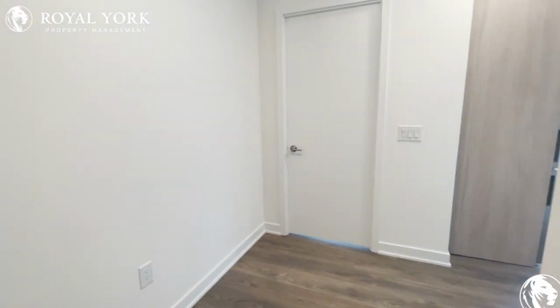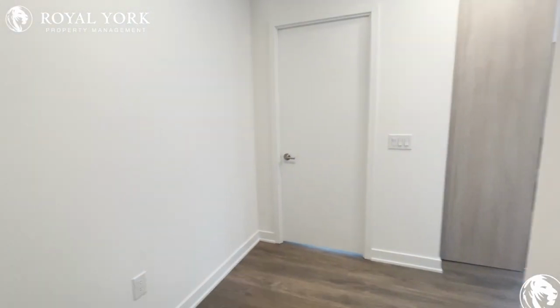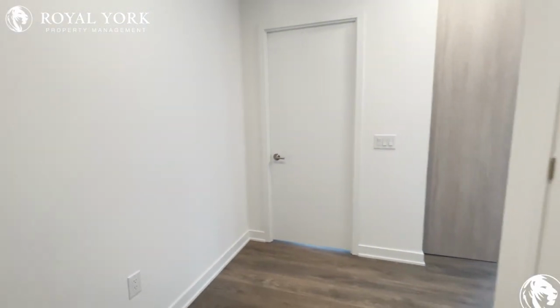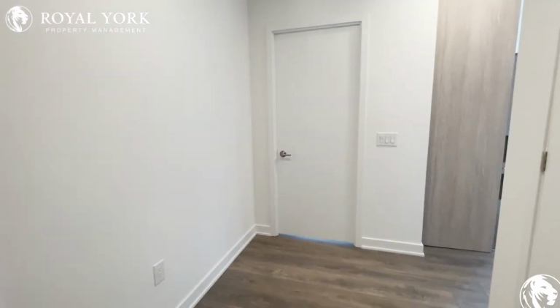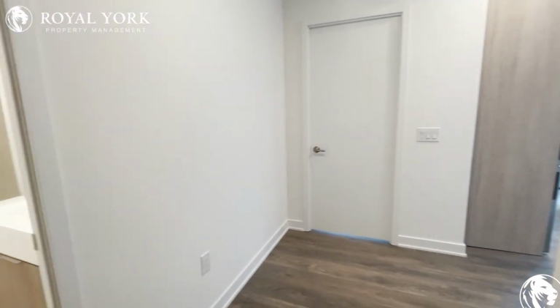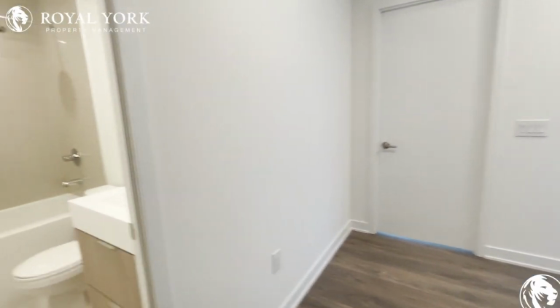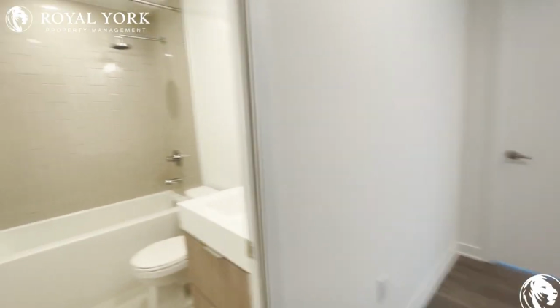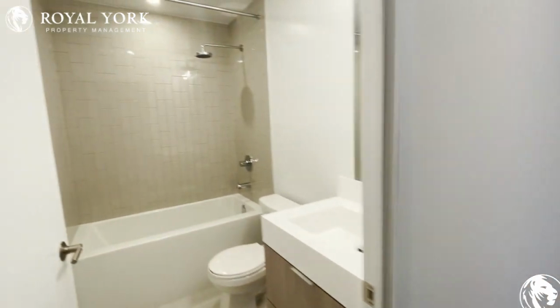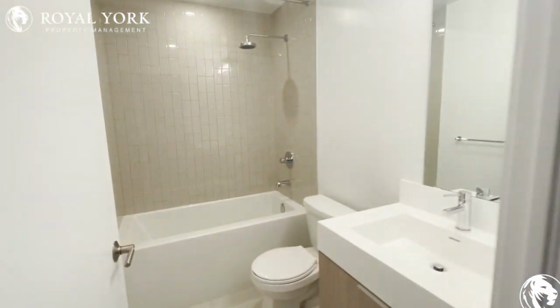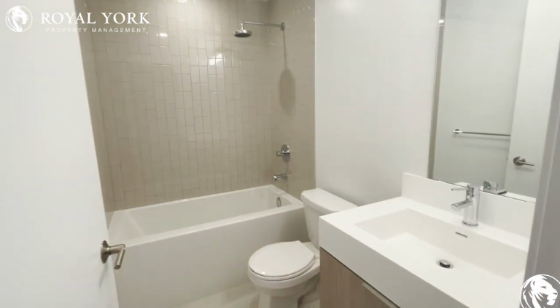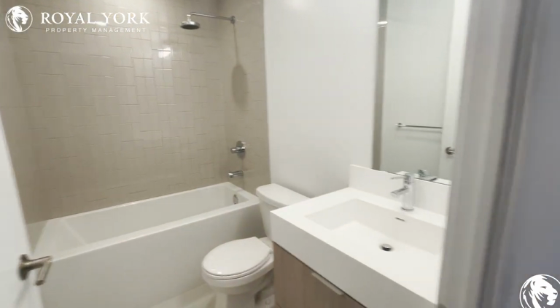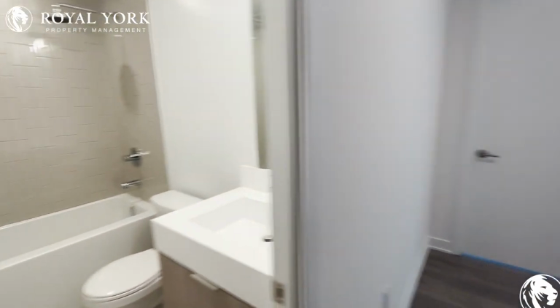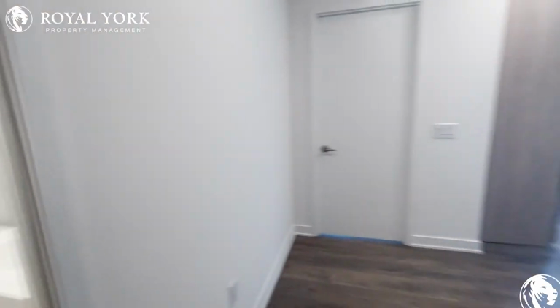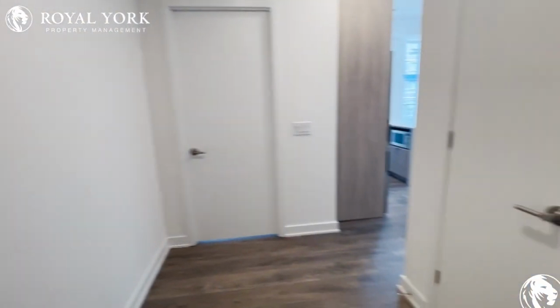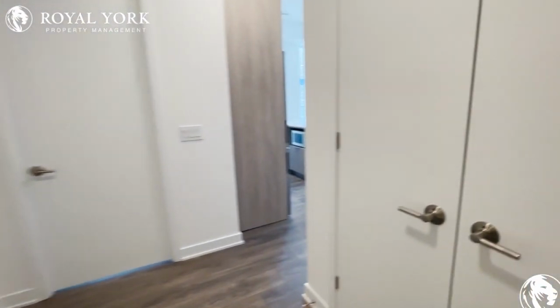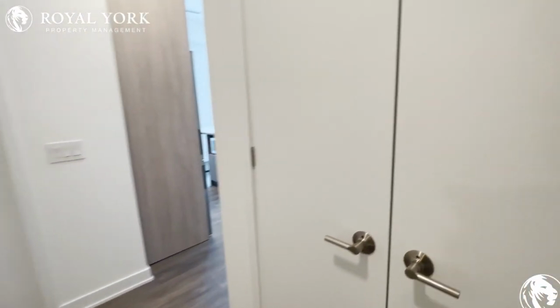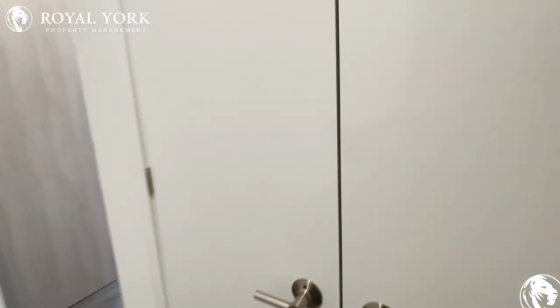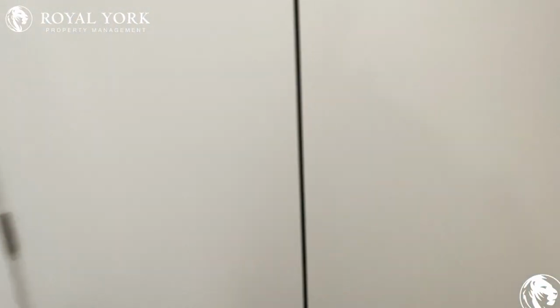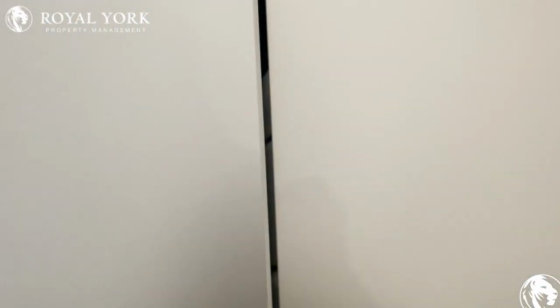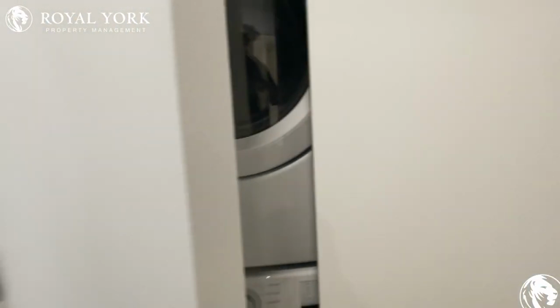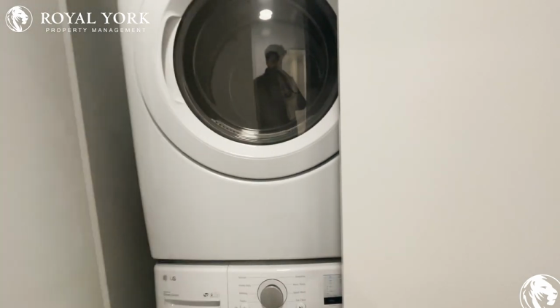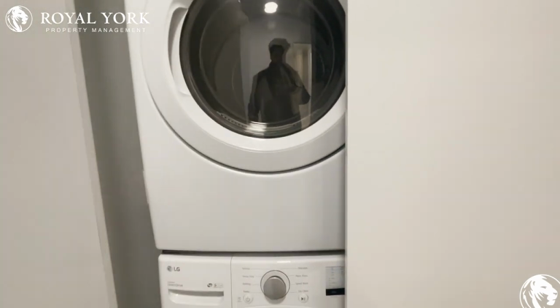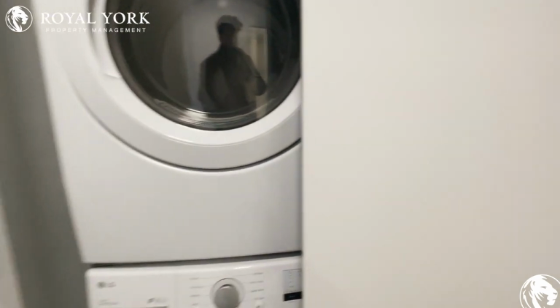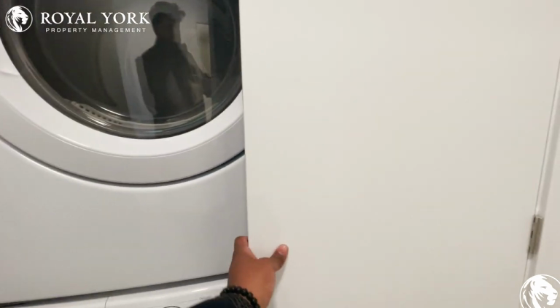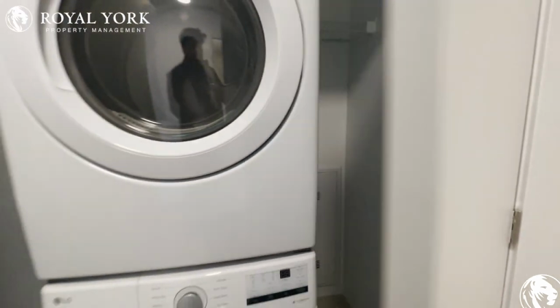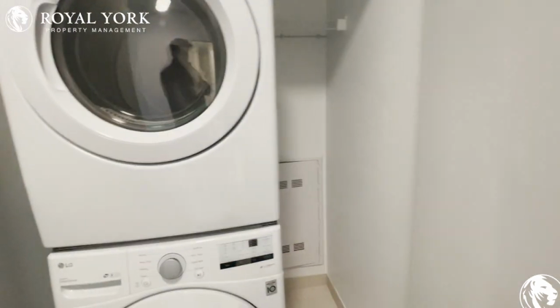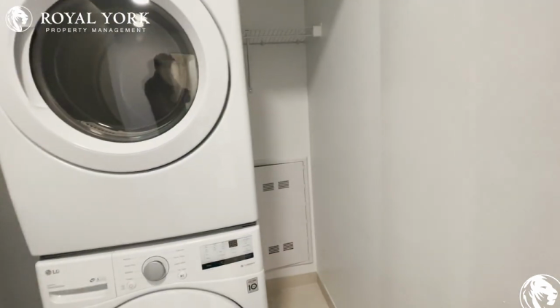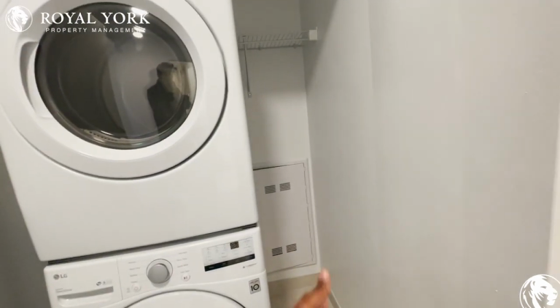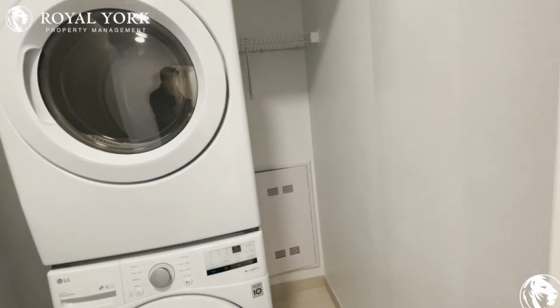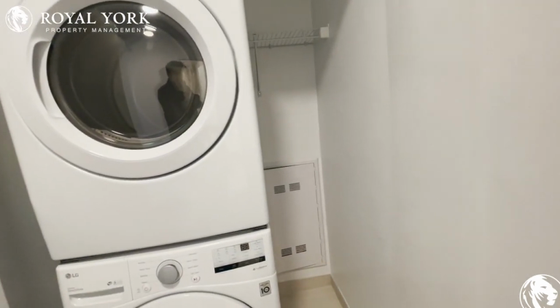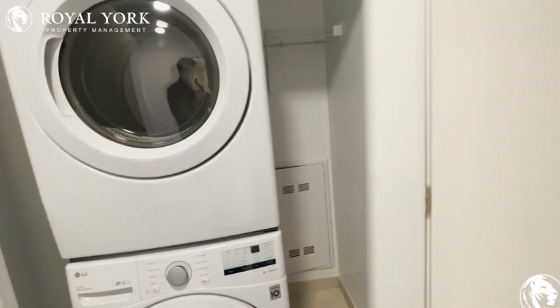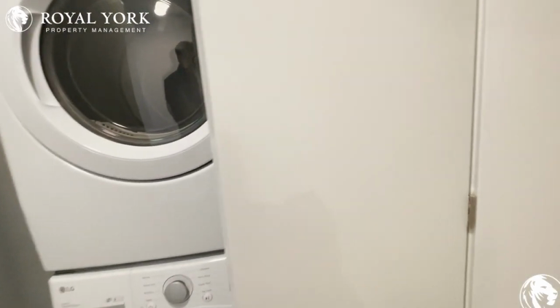As soon as you enter, you have the washer to the left and your washer-dryer to the right, with lots of space to leave laundry on the side as well.